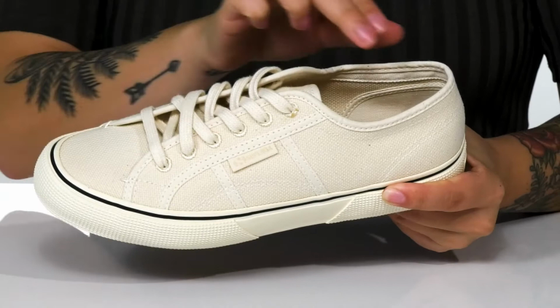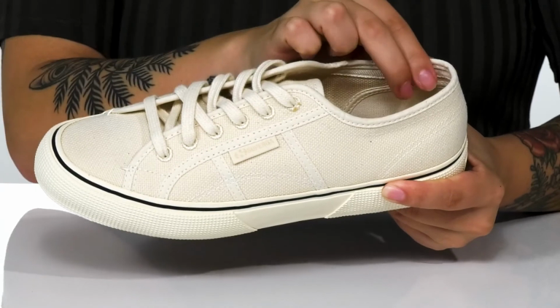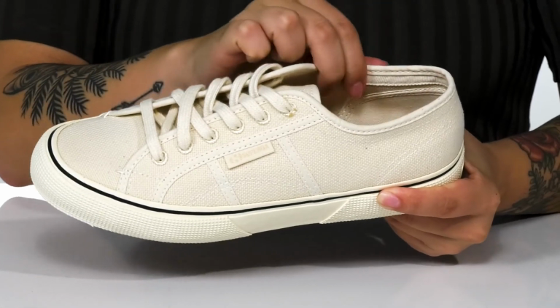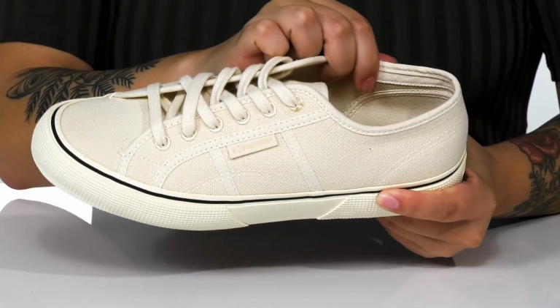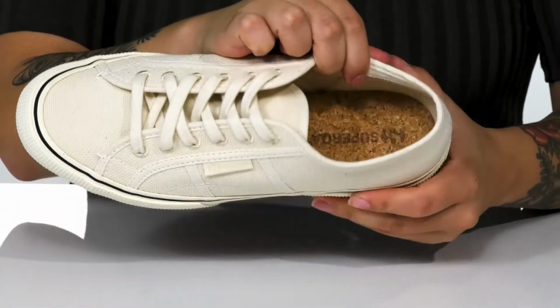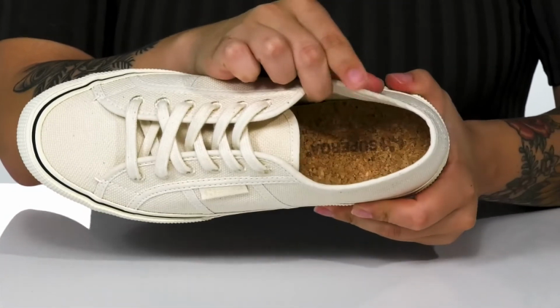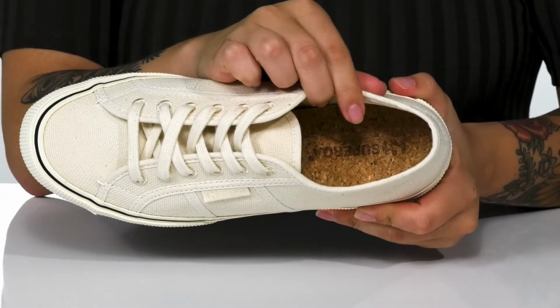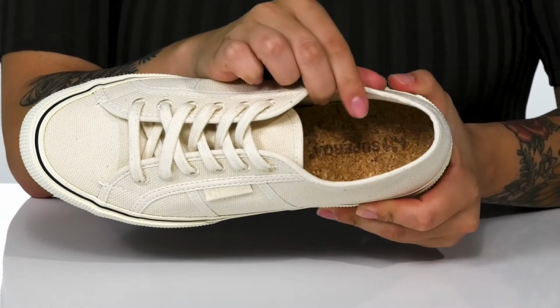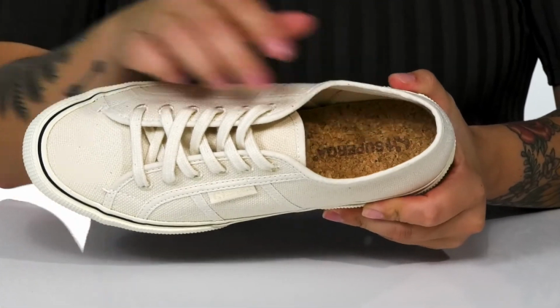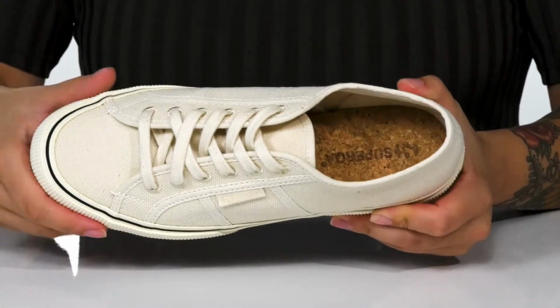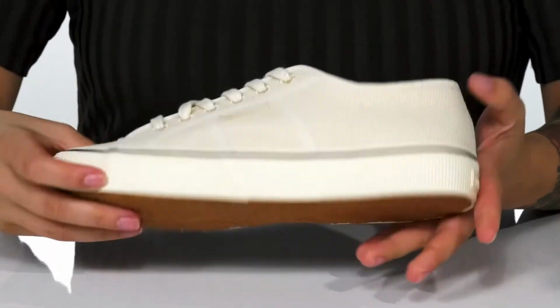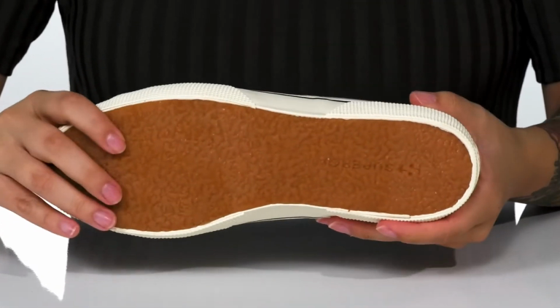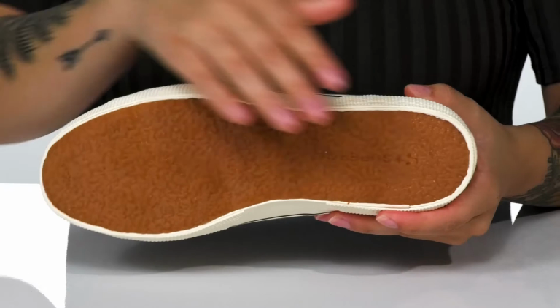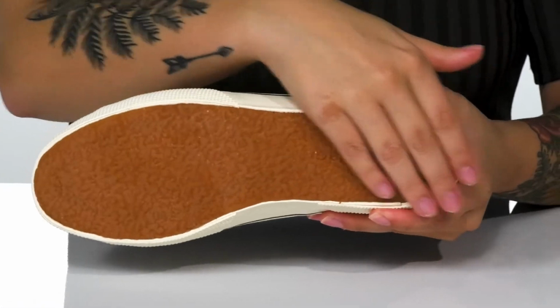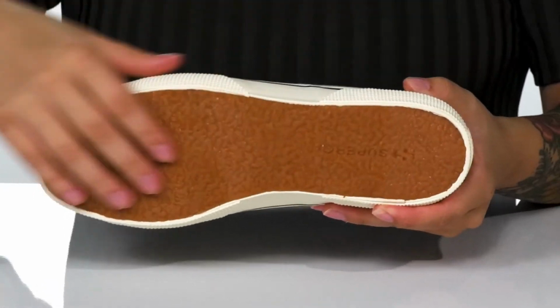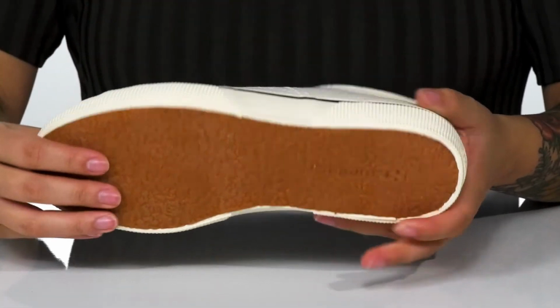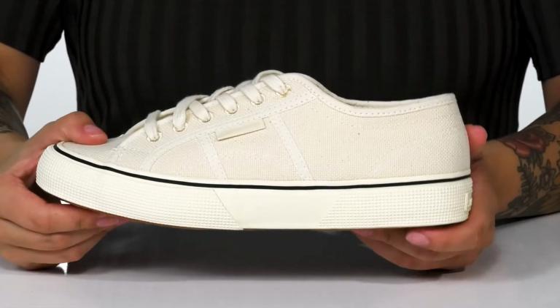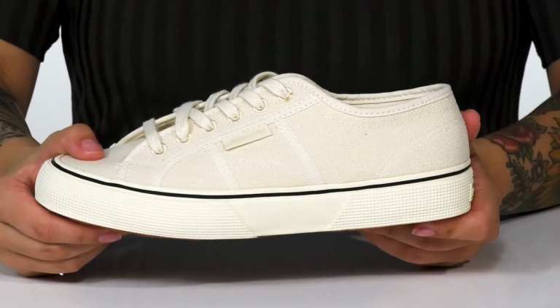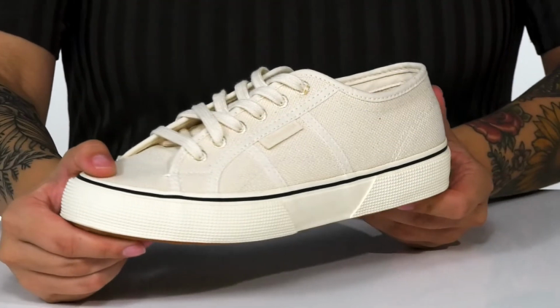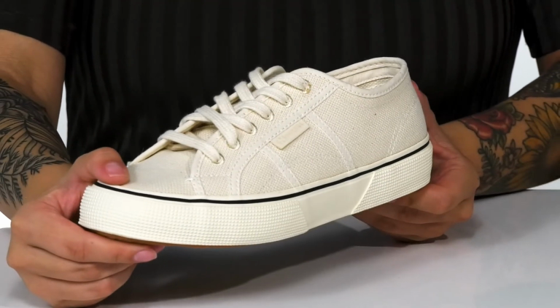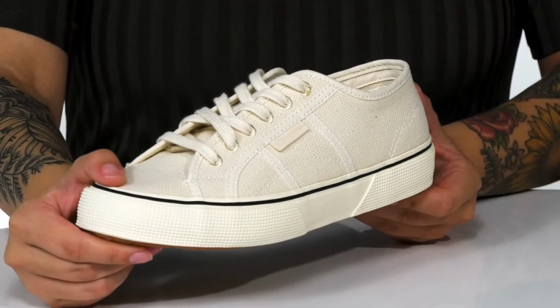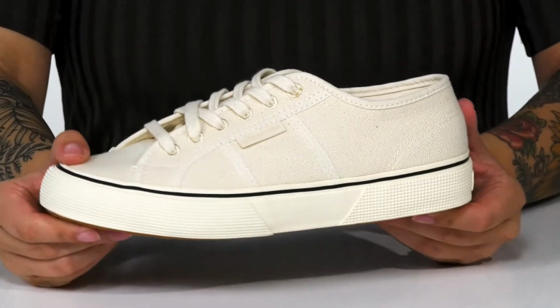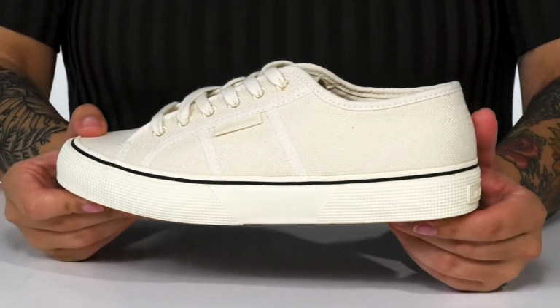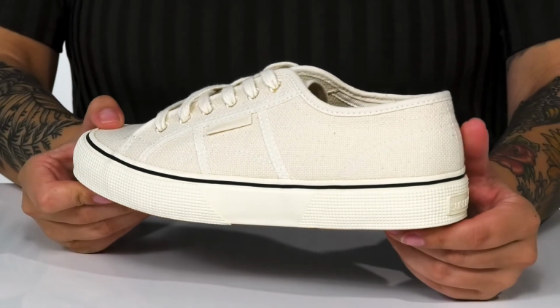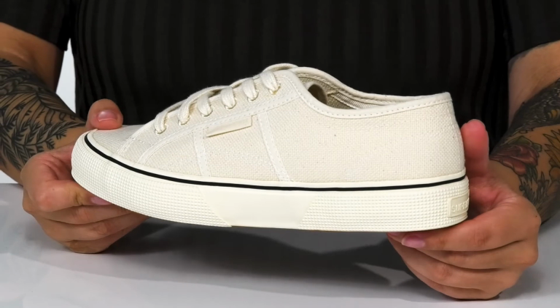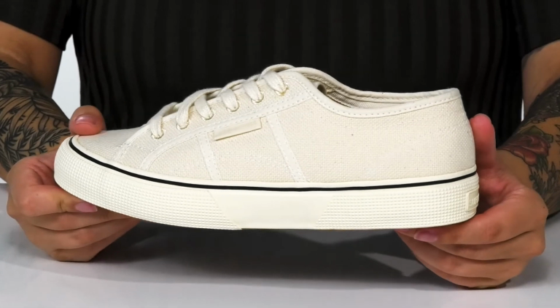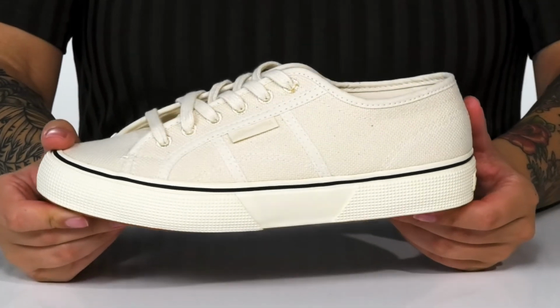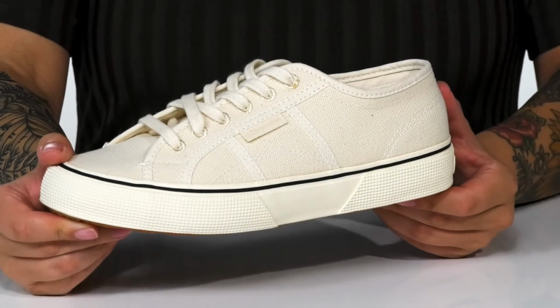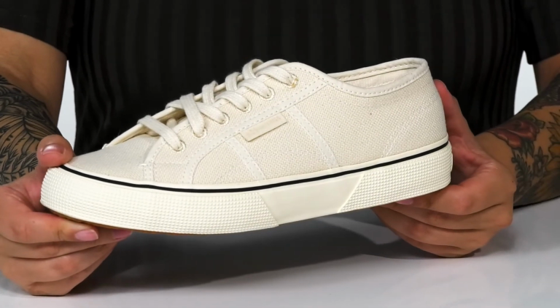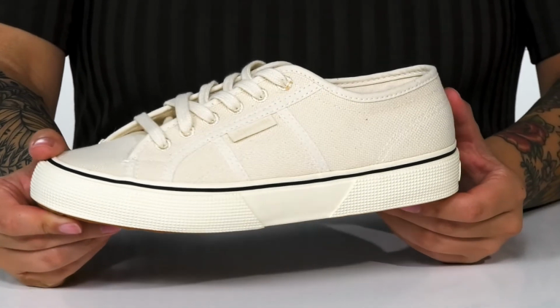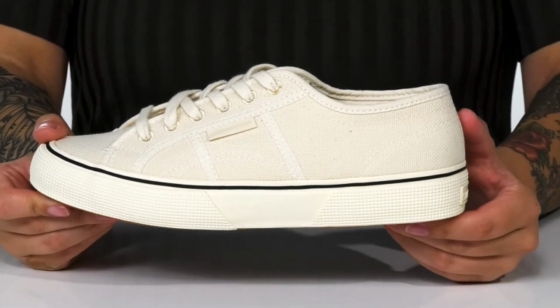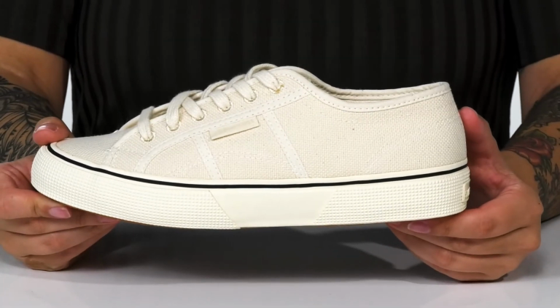Inside, there is a textile lining with a lightly cushioned cork footbed. Underneath, there is a textured outsole for traction. I absolutely love this look and I think these would pair very well with a button-up shirt and some denim shorts.